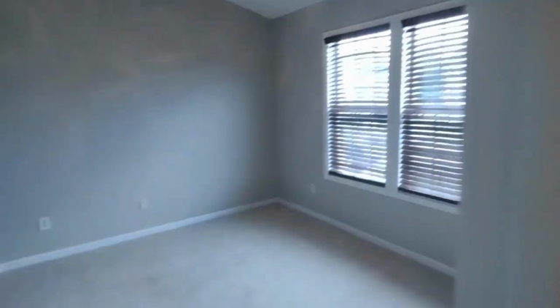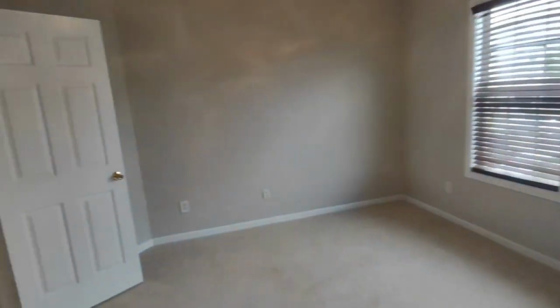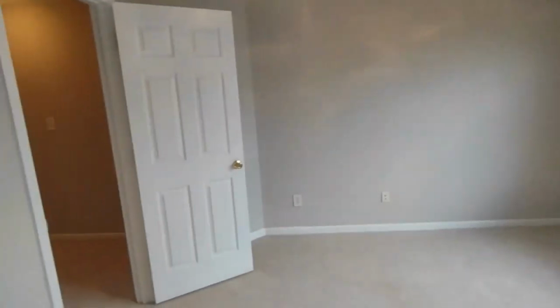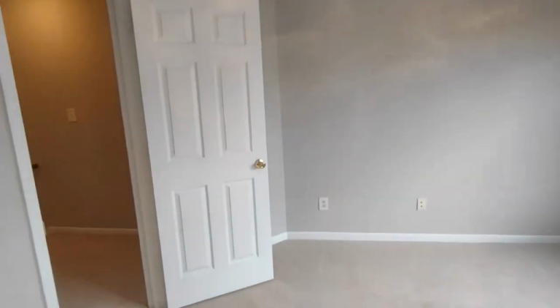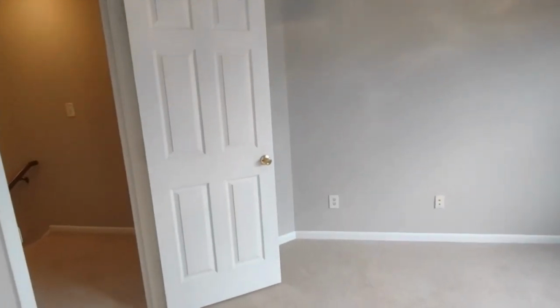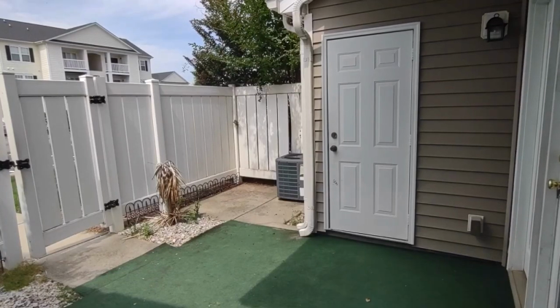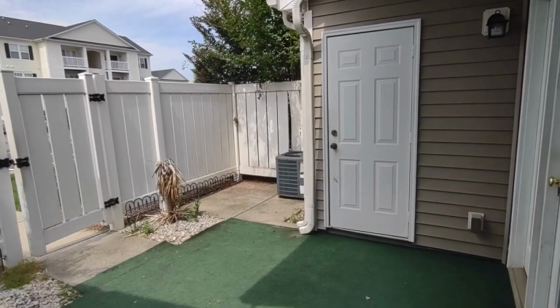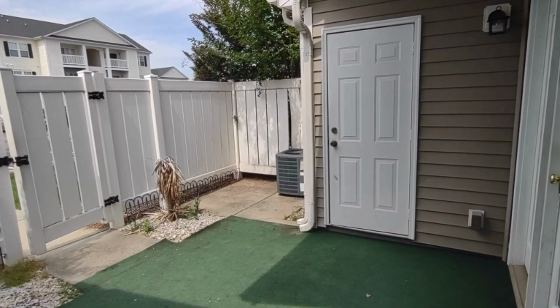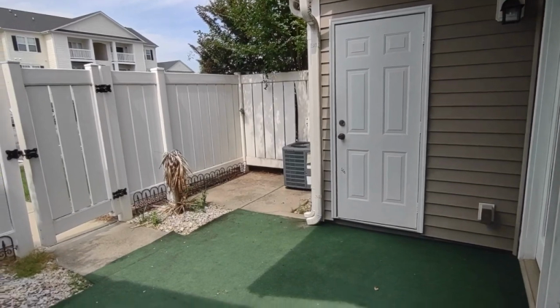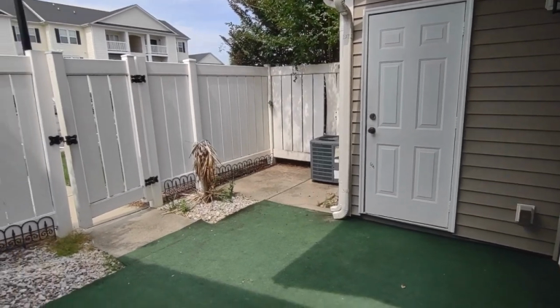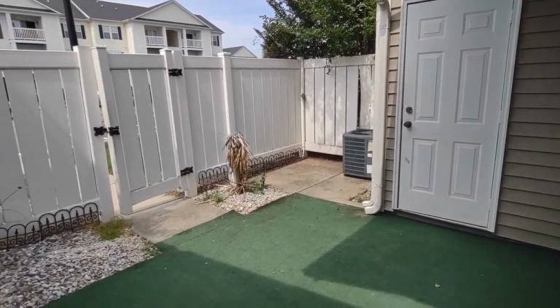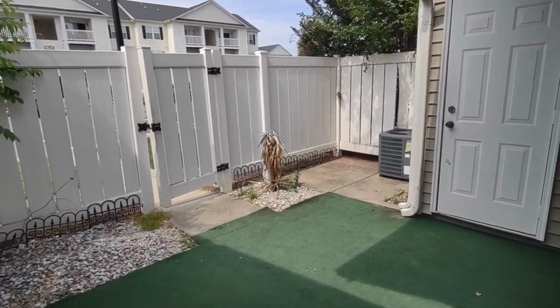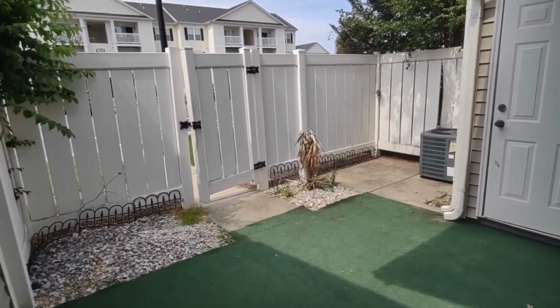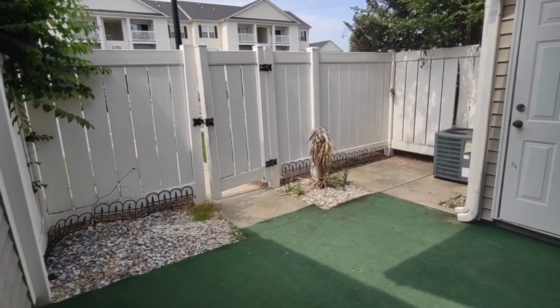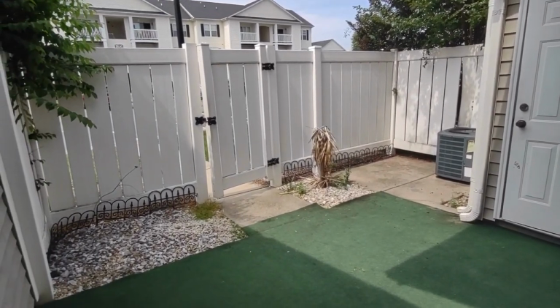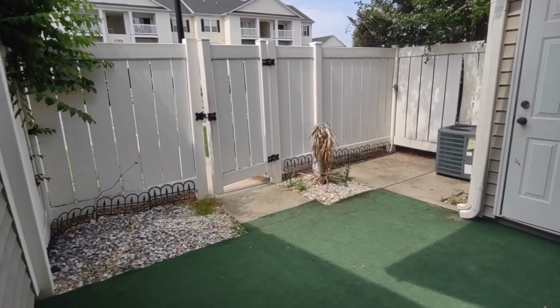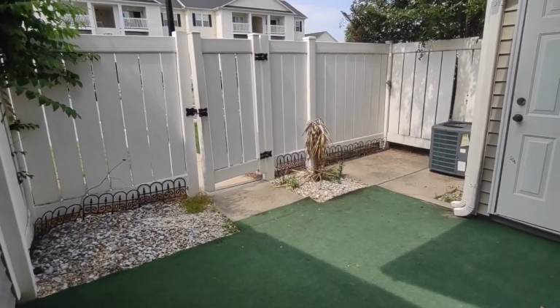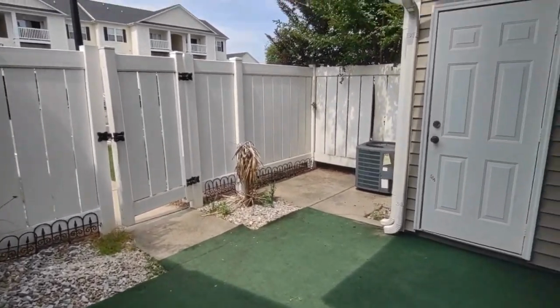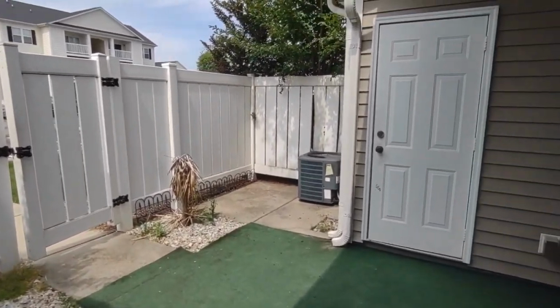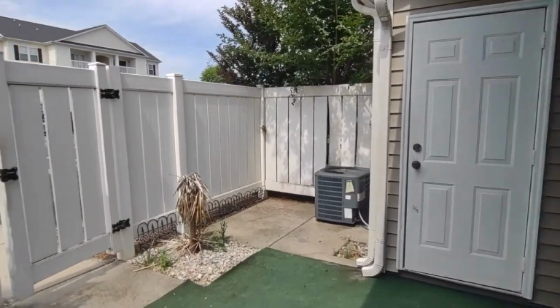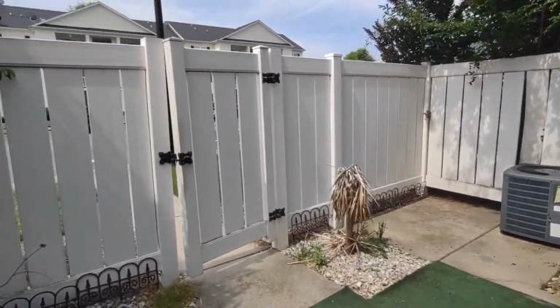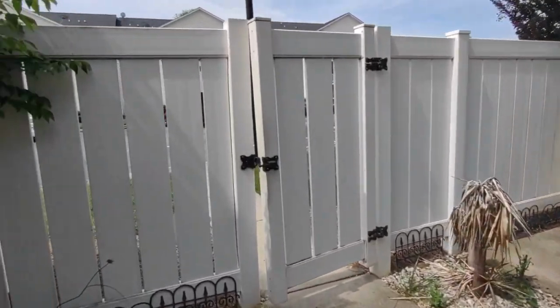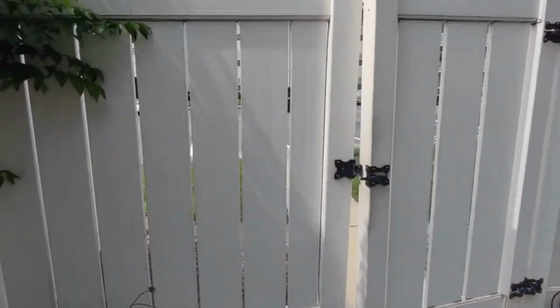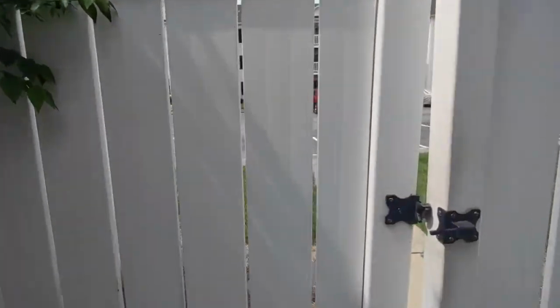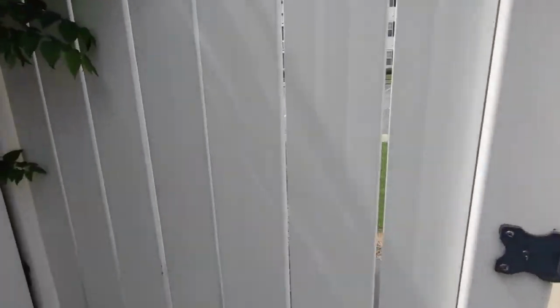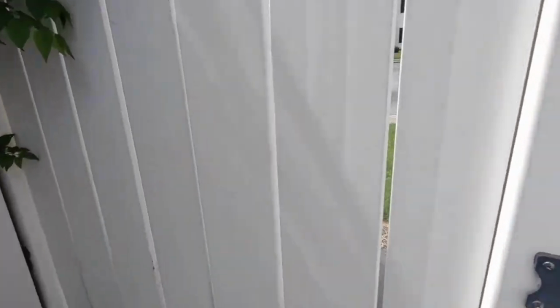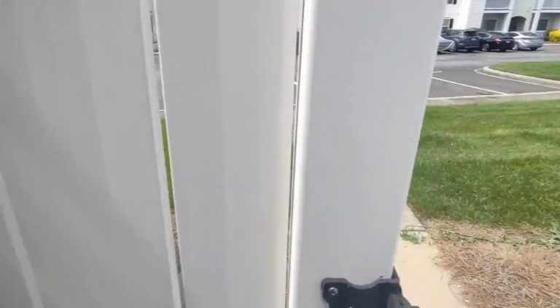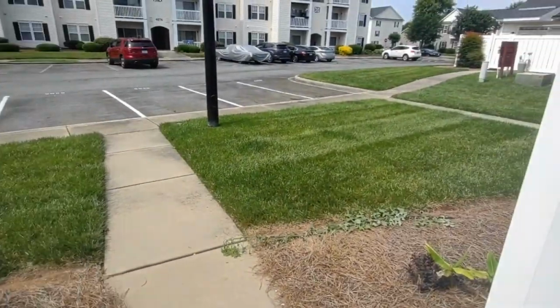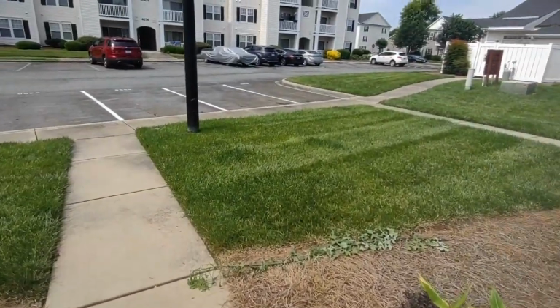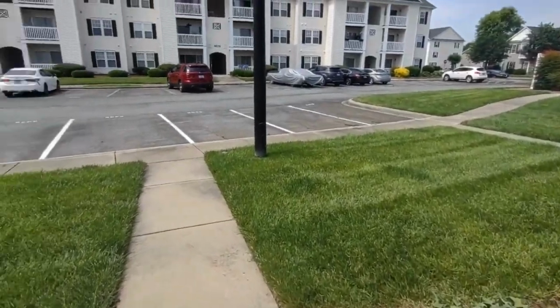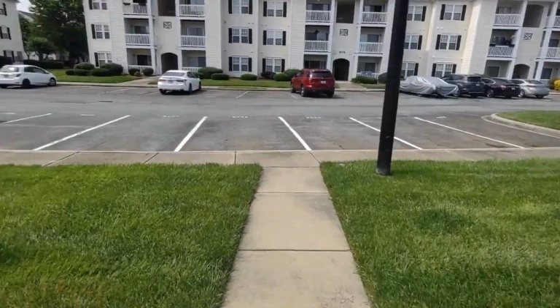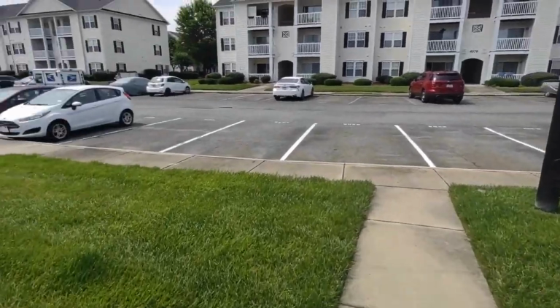Now, let's go see the back of the home. The back of this property is equipped with a privacy fenced-in patio, exterior storage, and resident parking in the rear.